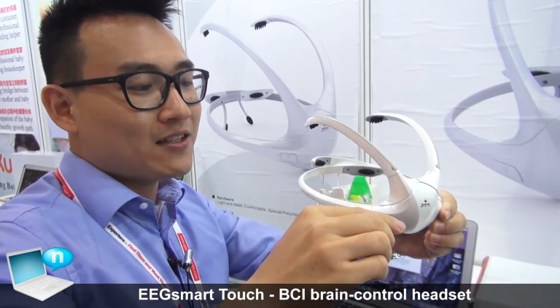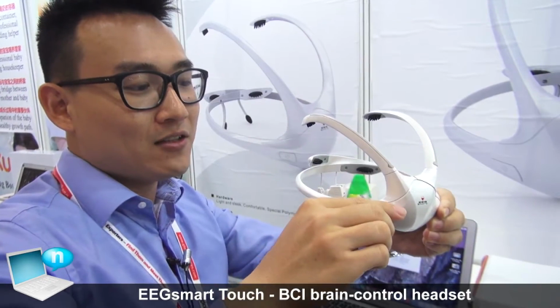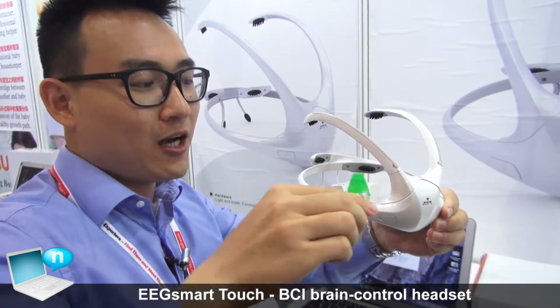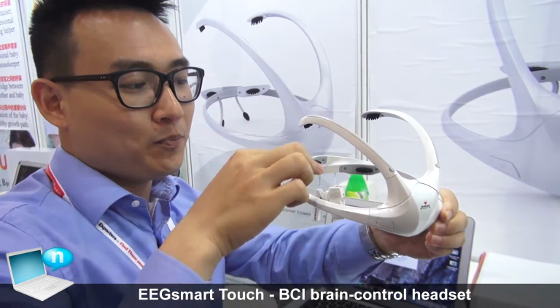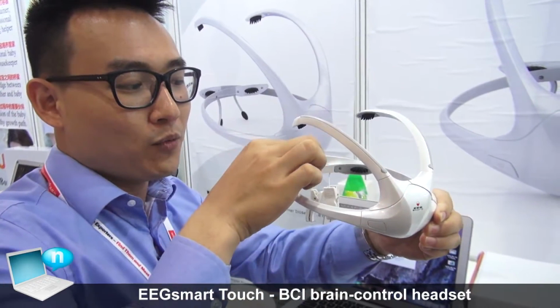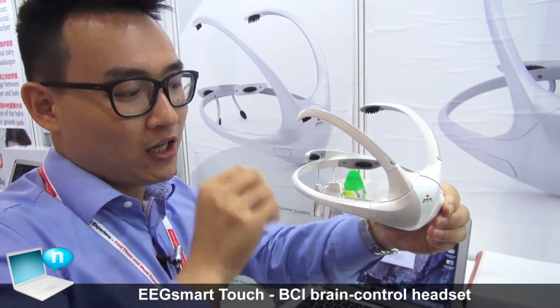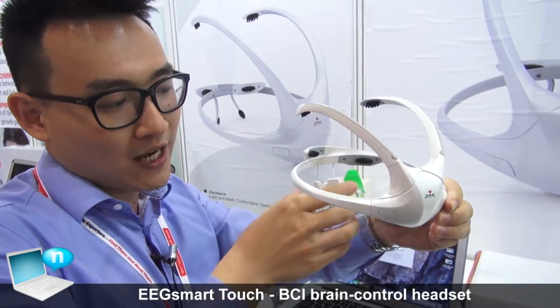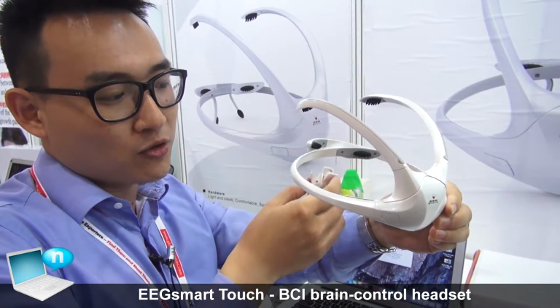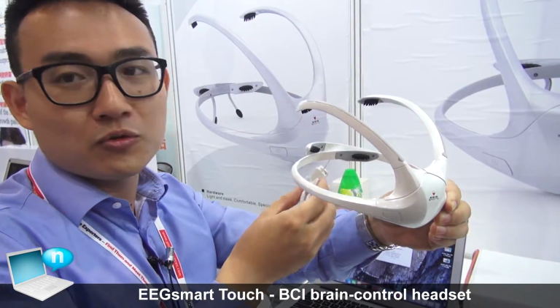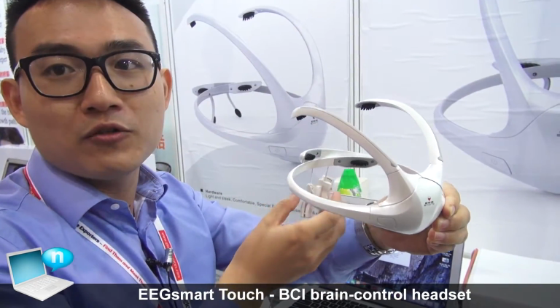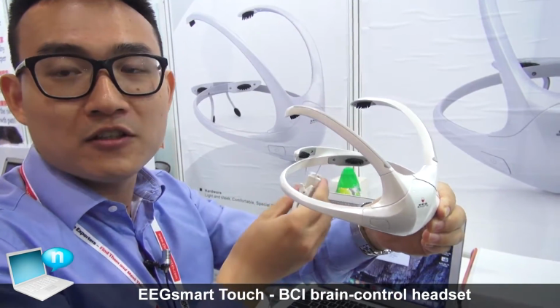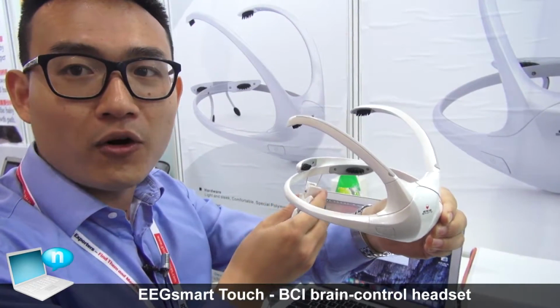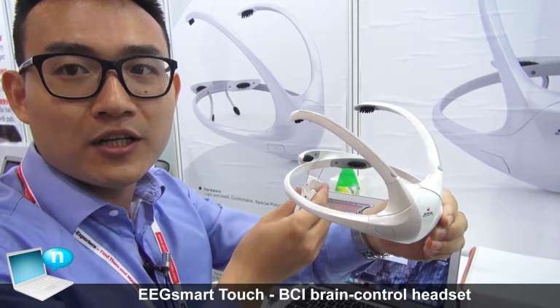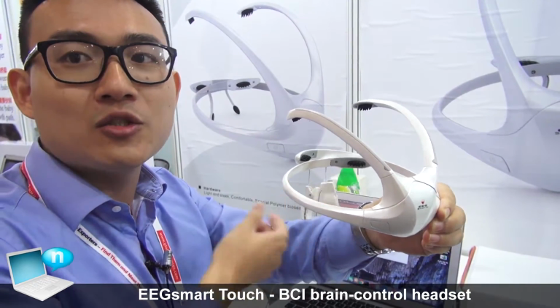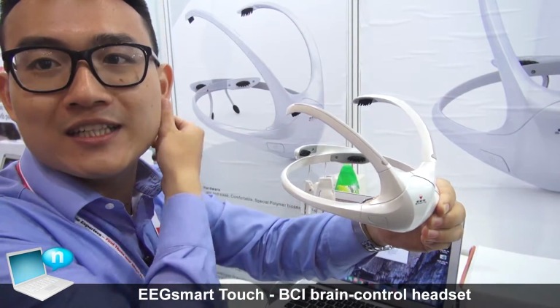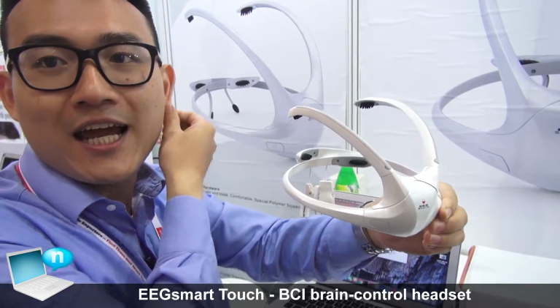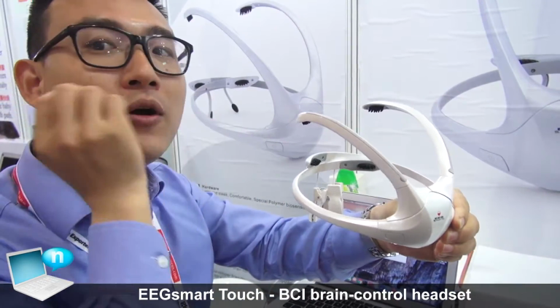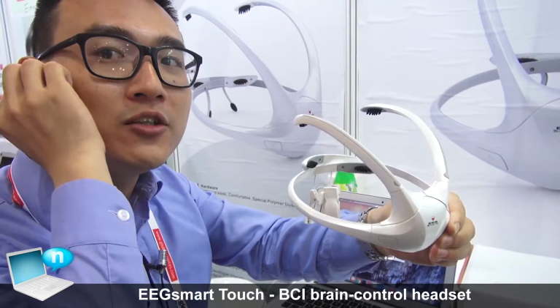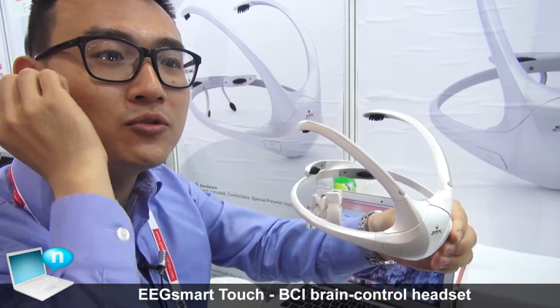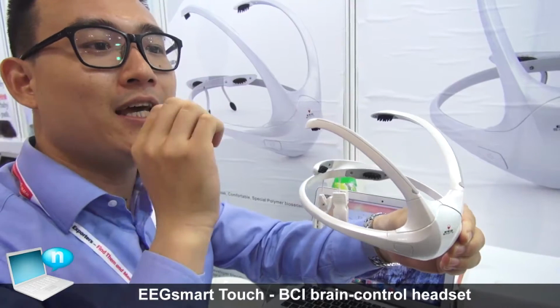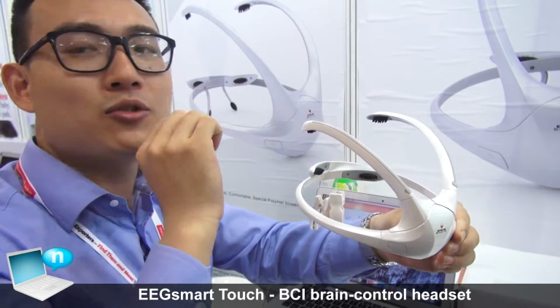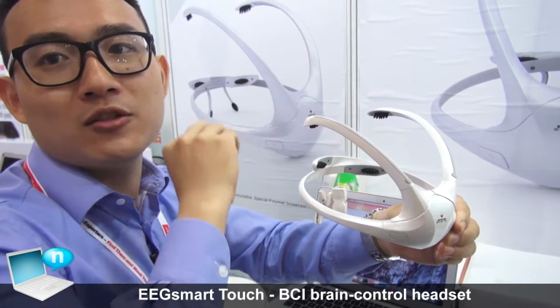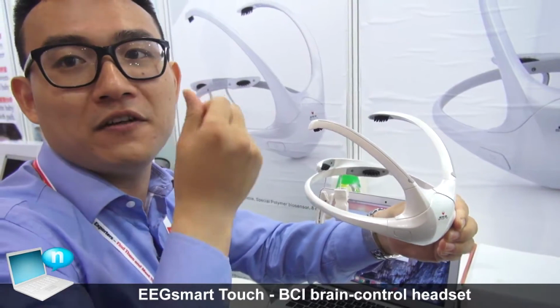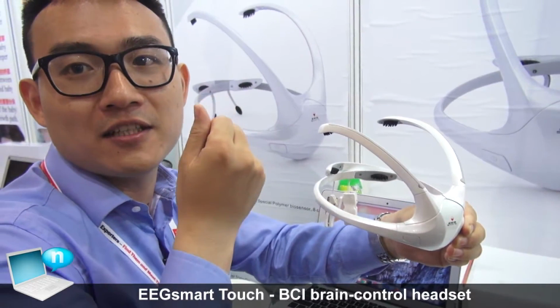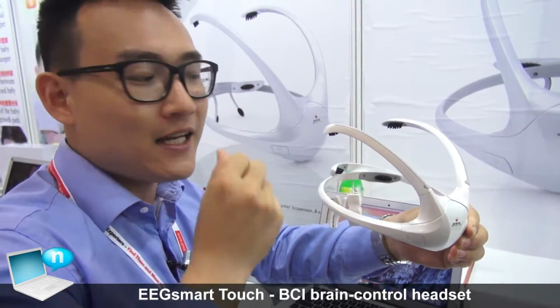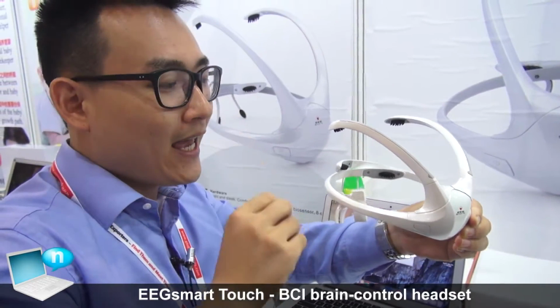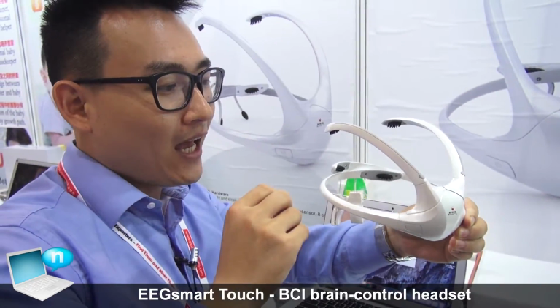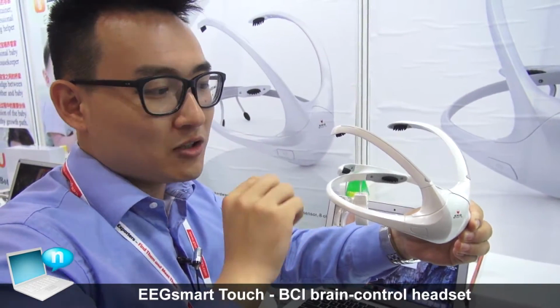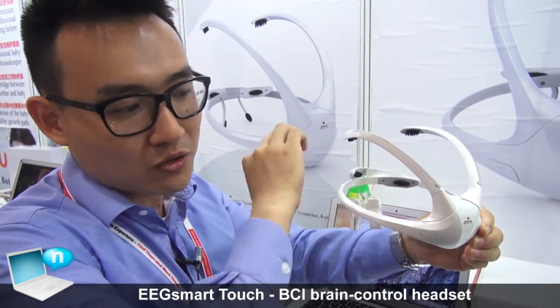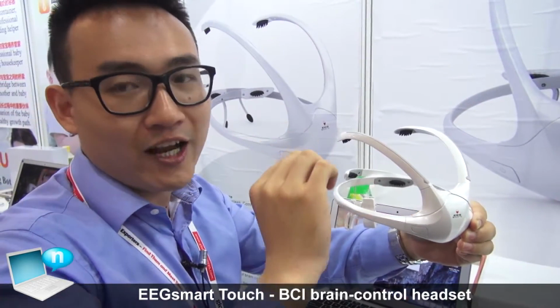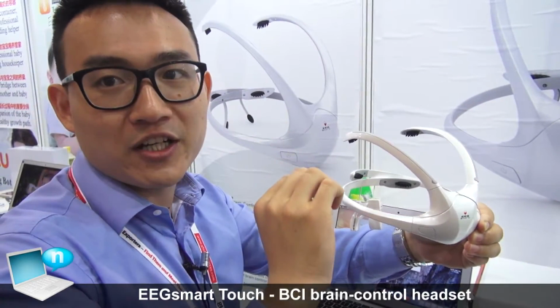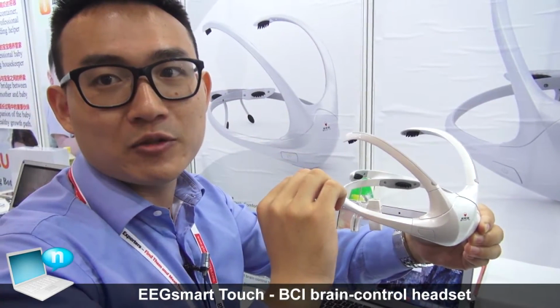We also have two reference points for the EEG — A1 and A2 — to get the reference data. In total it is eight channels, which helps us get as much data as we need.